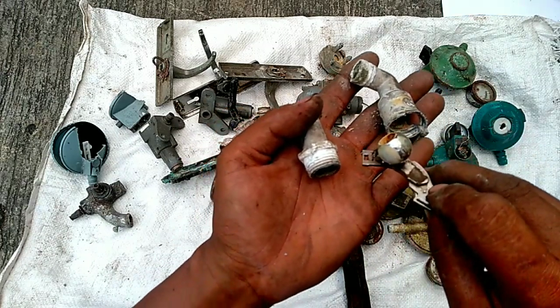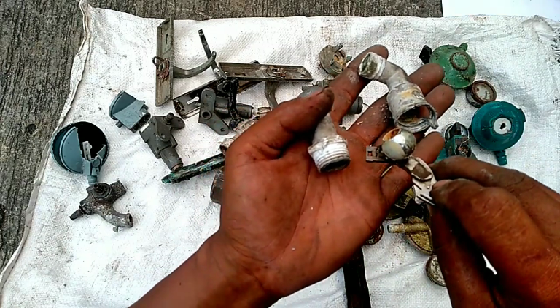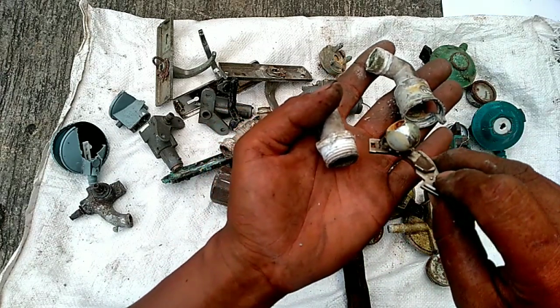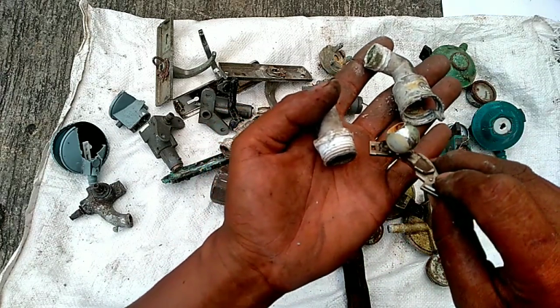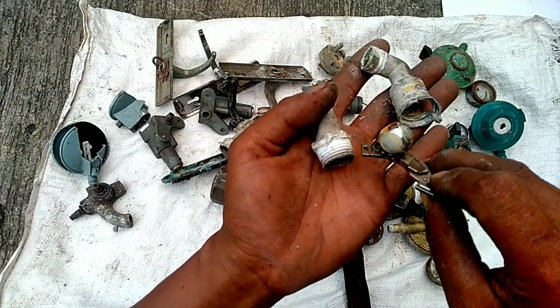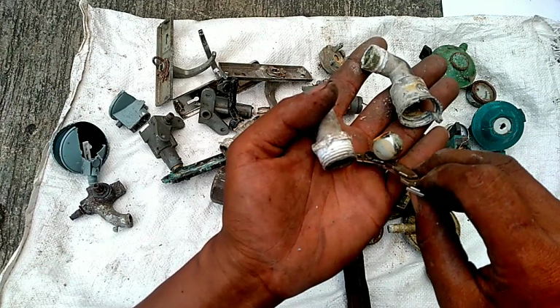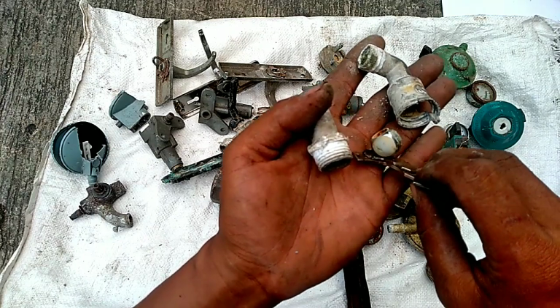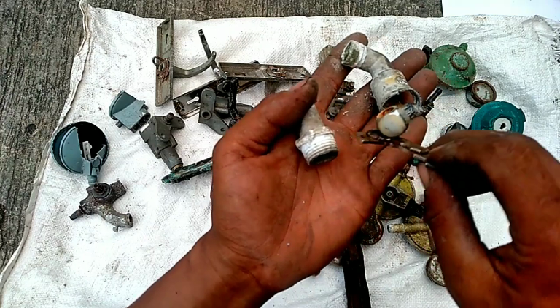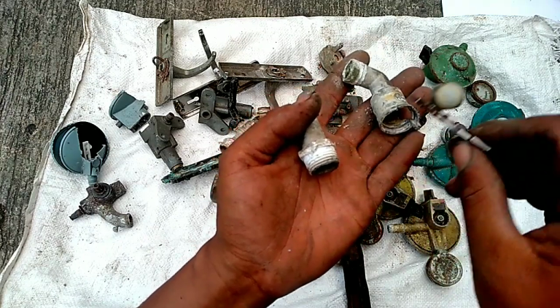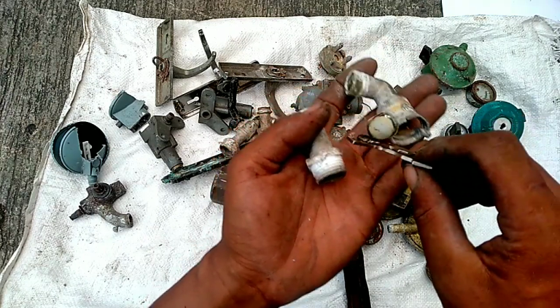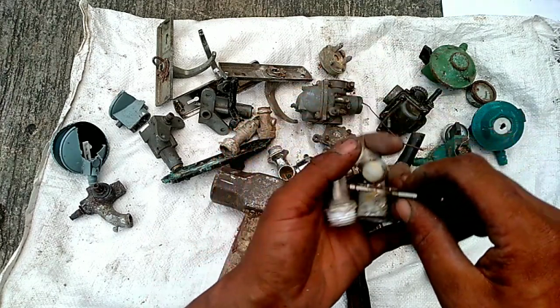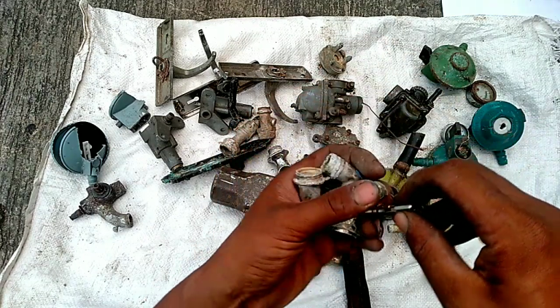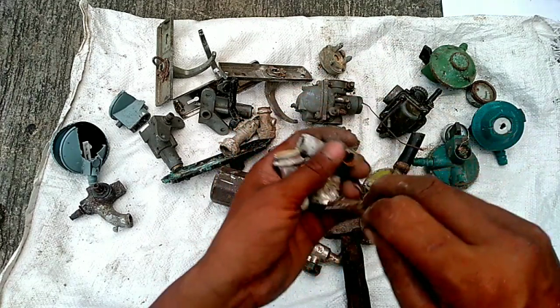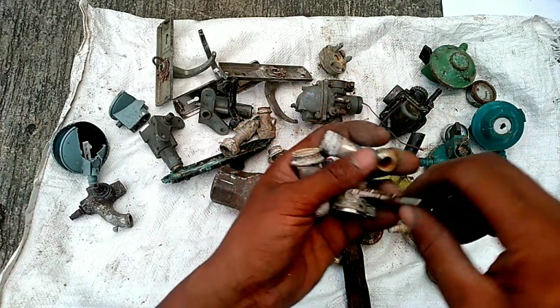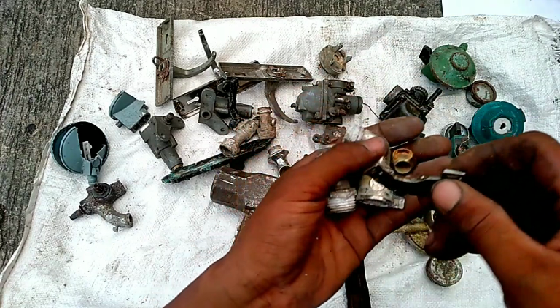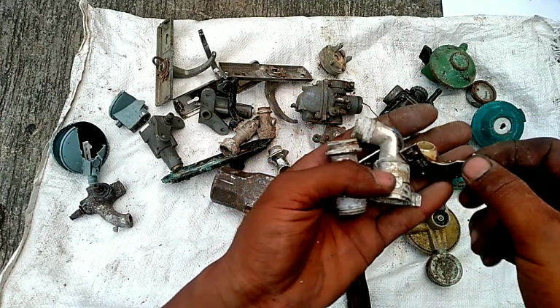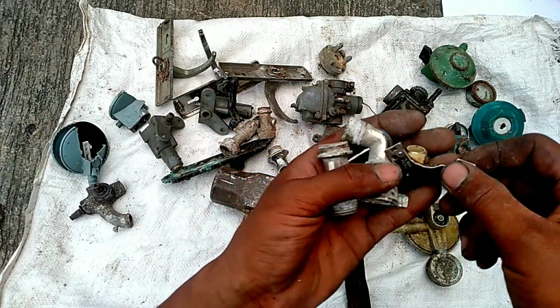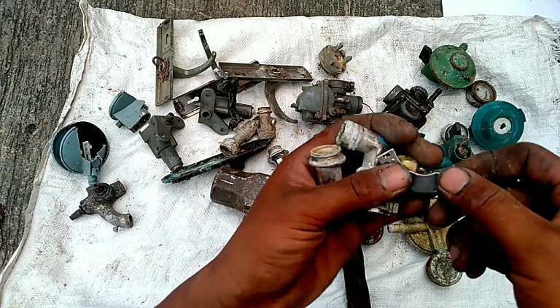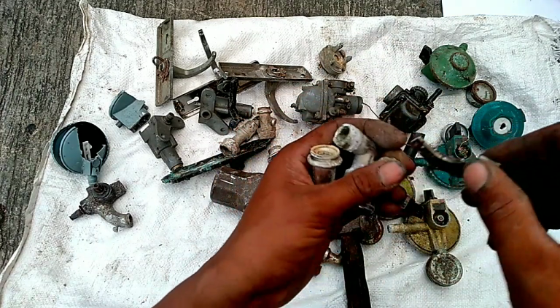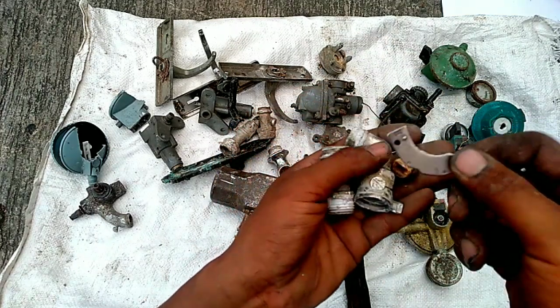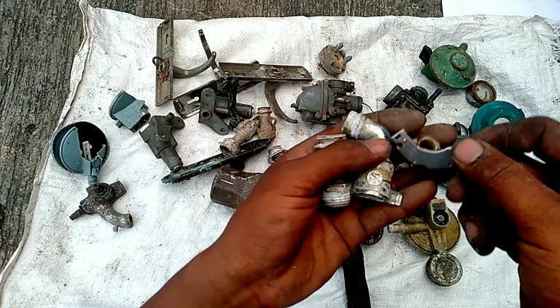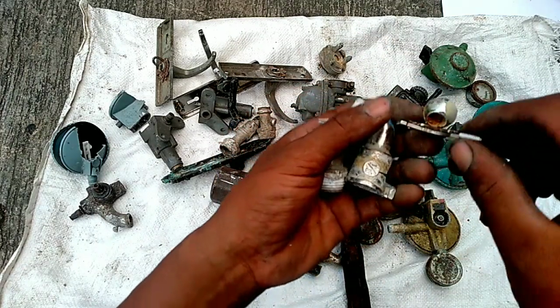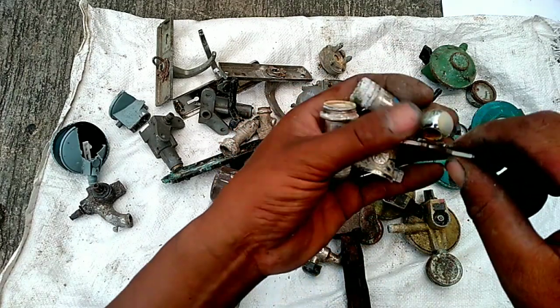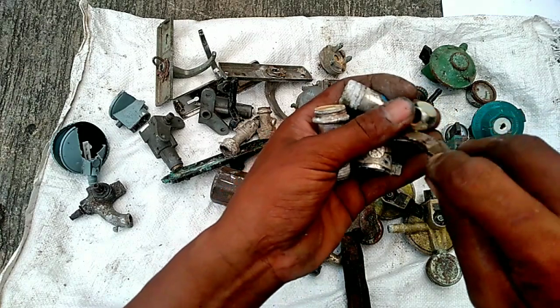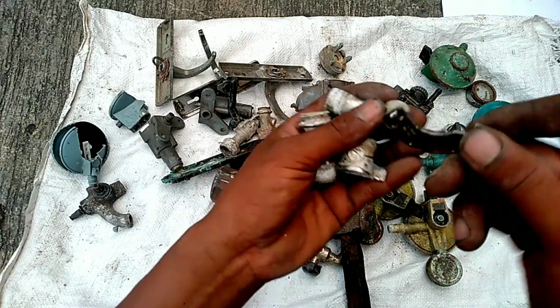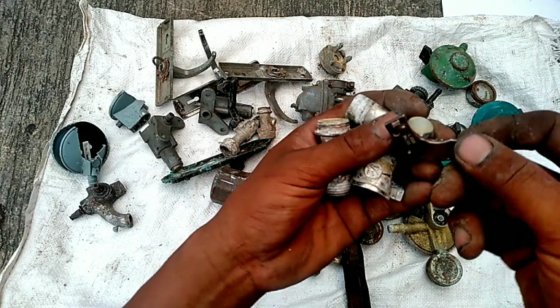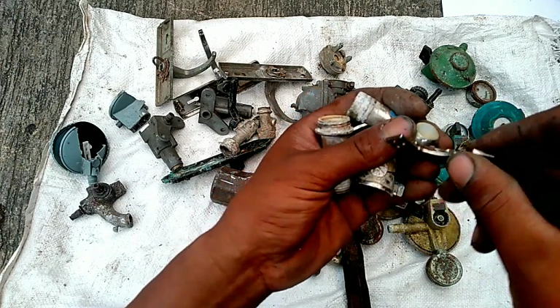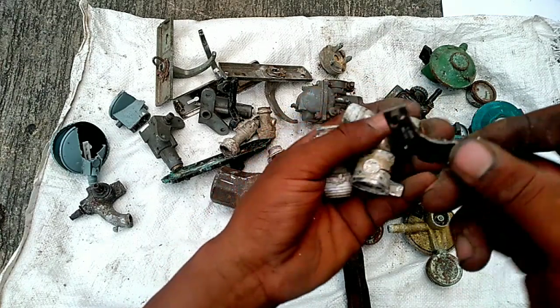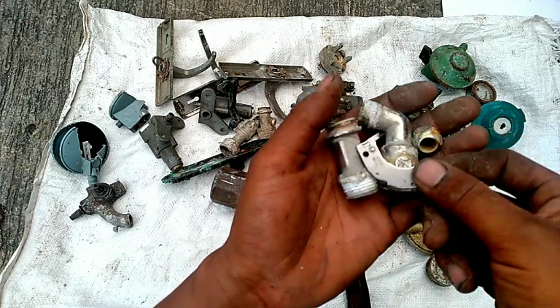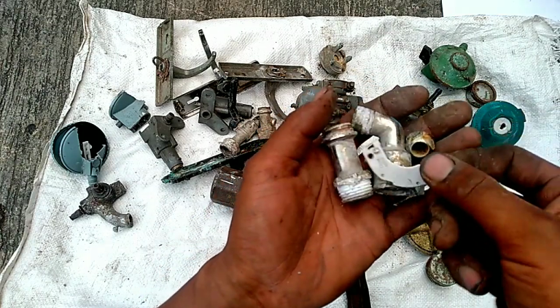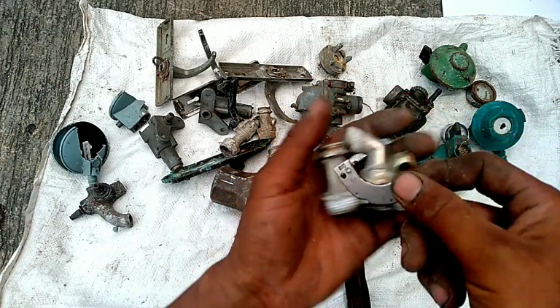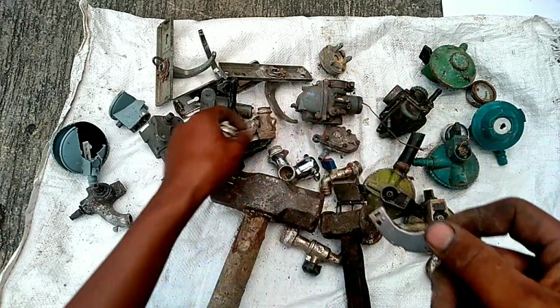Bulanya ini ada yang besi, ada juga yang kuningan. Di dalam, pokoknya ini kelet, kena besi harus kita ambil.